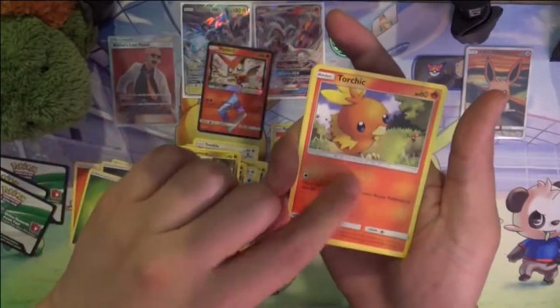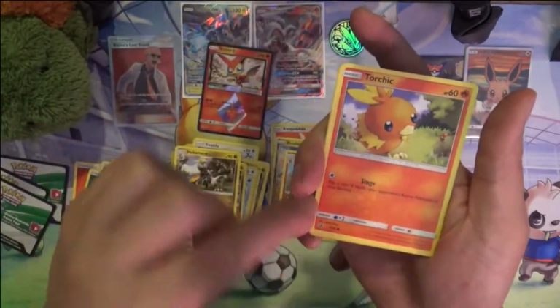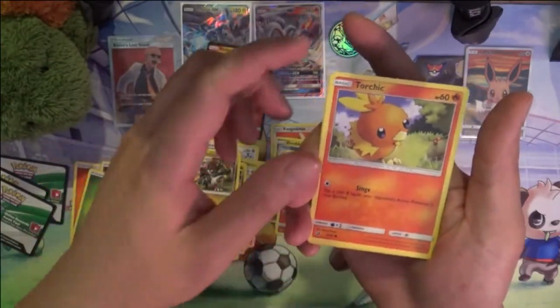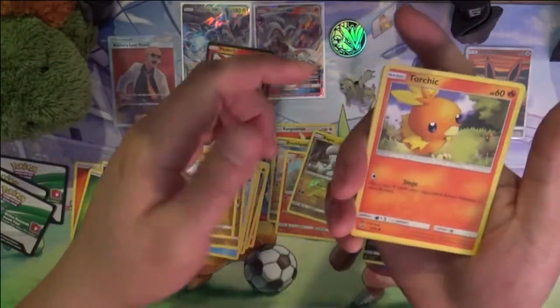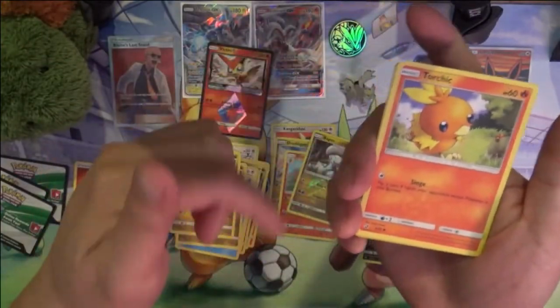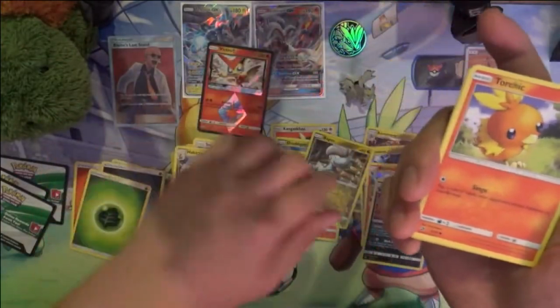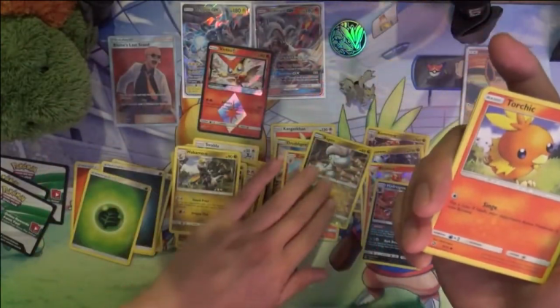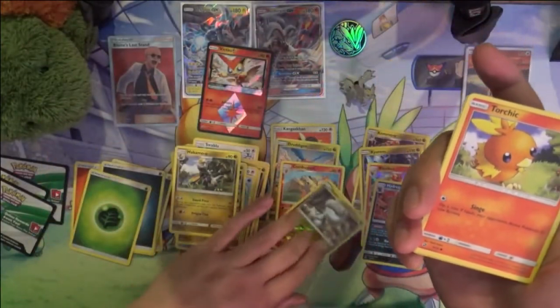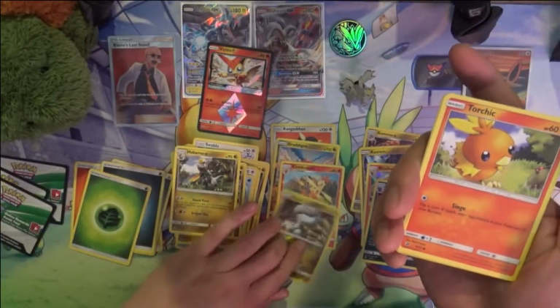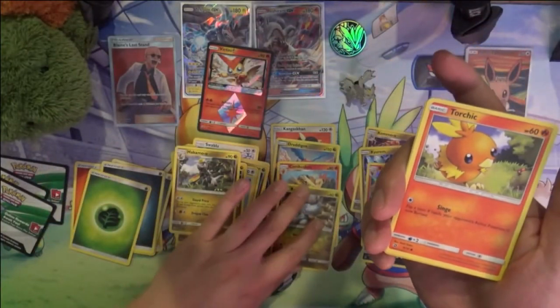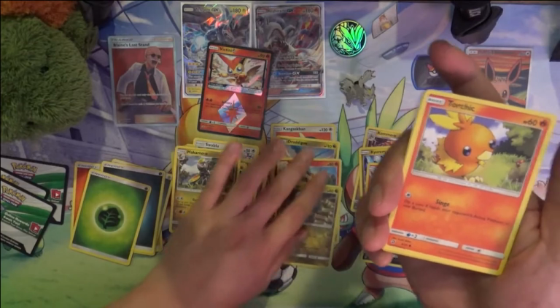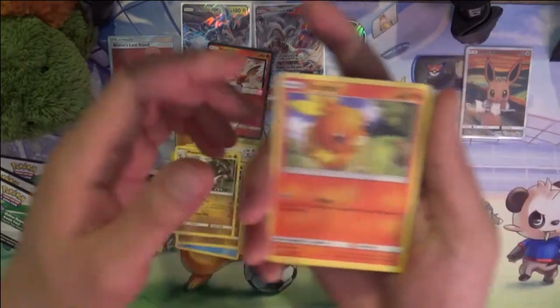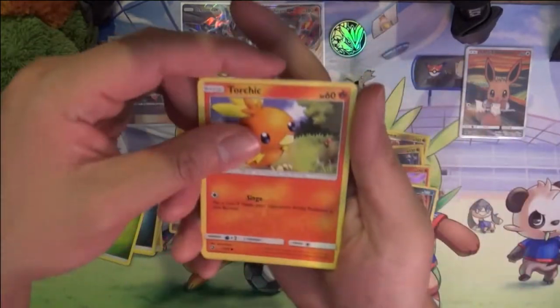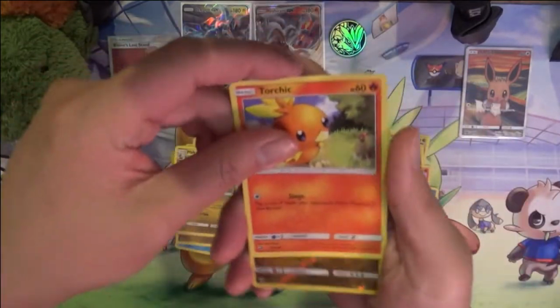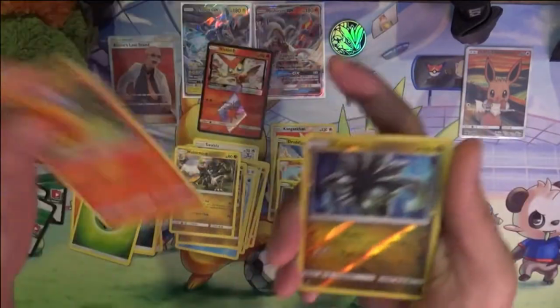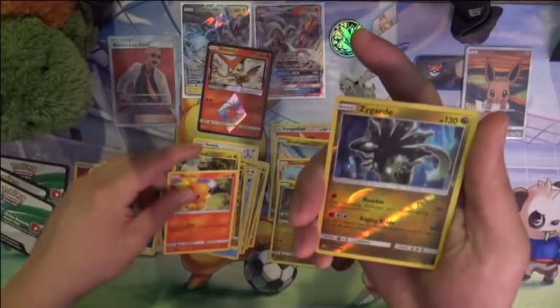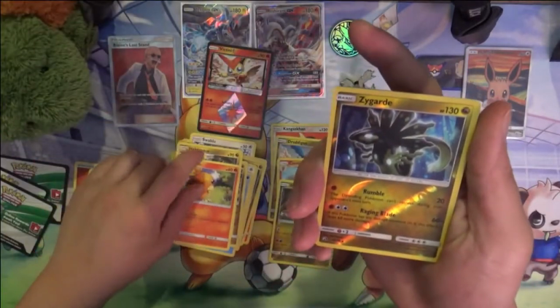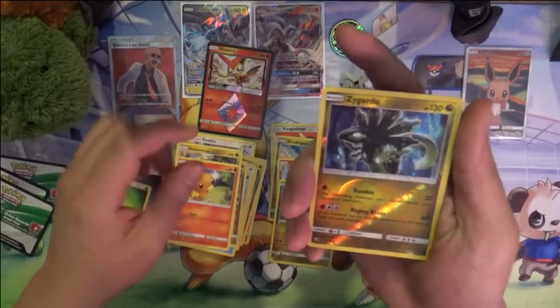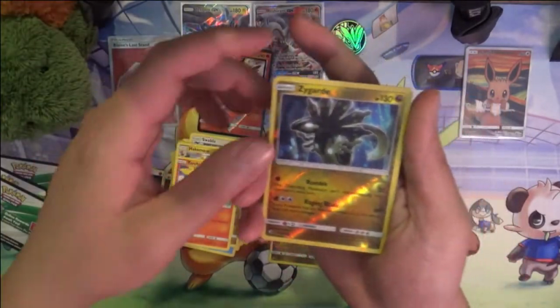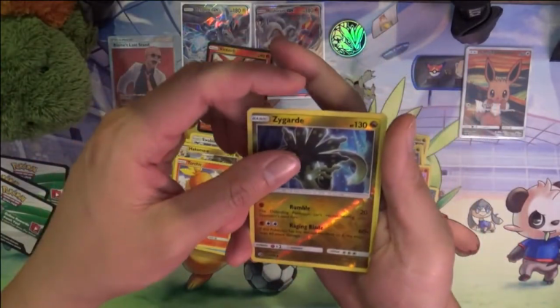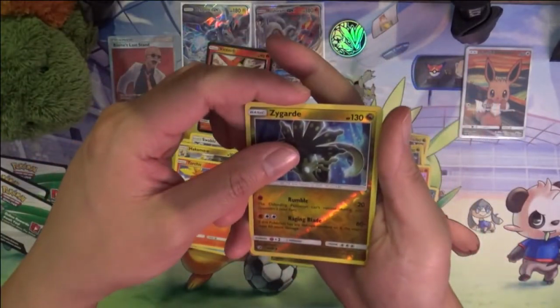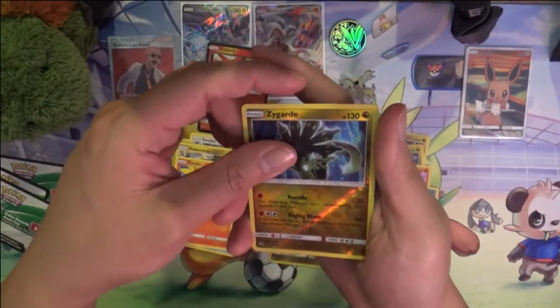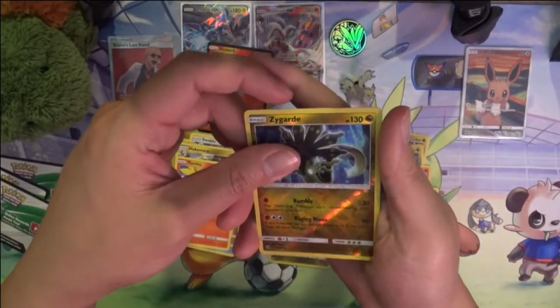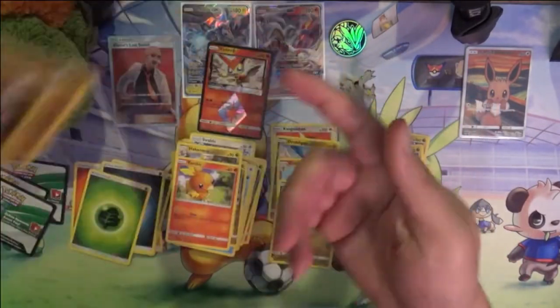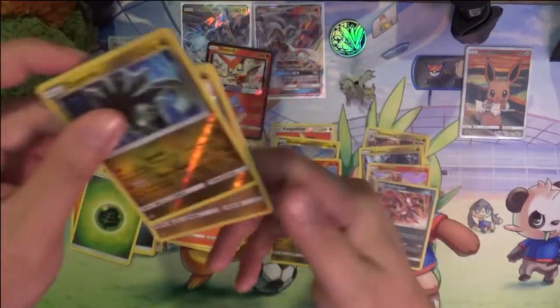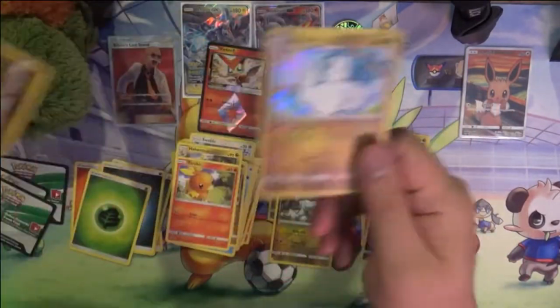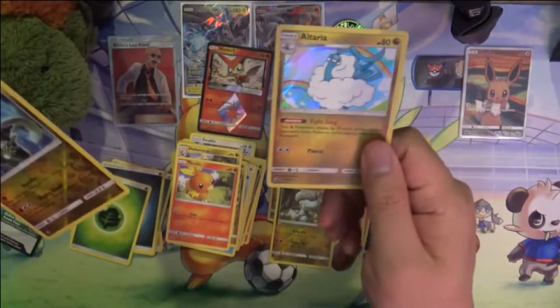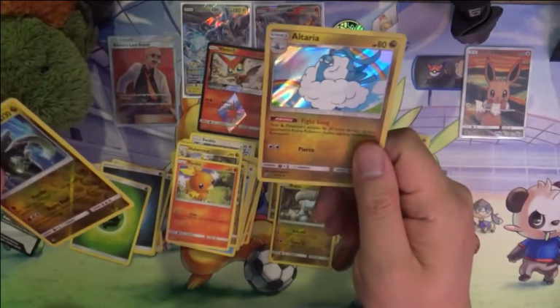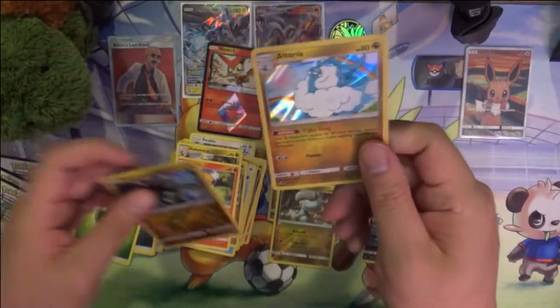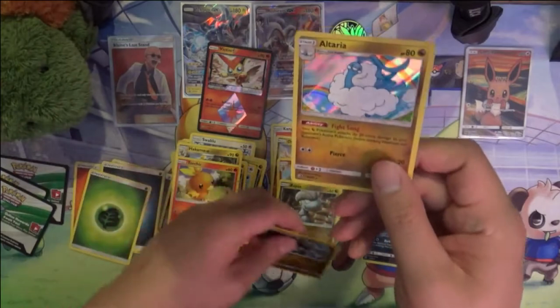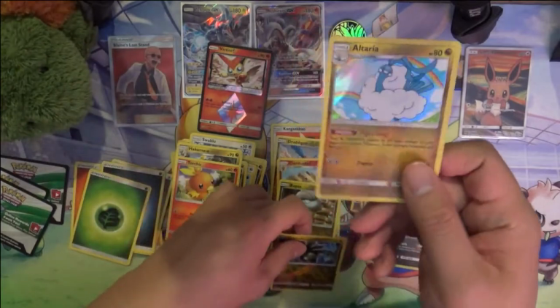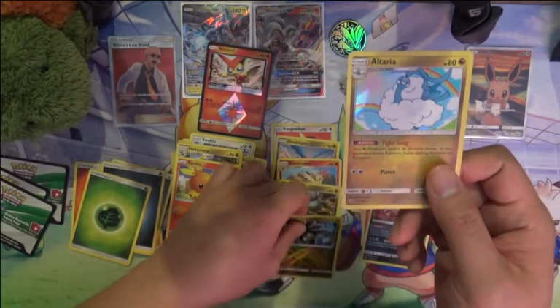We got Torchic, Combusken, and Blaziken! Reverse Zygarde, and then Altaria.